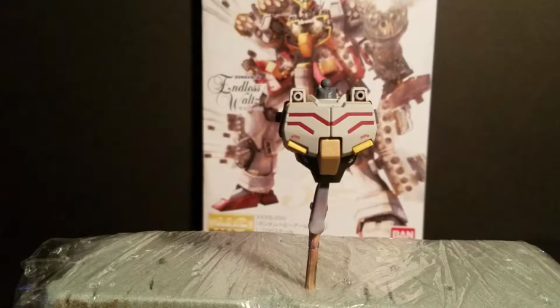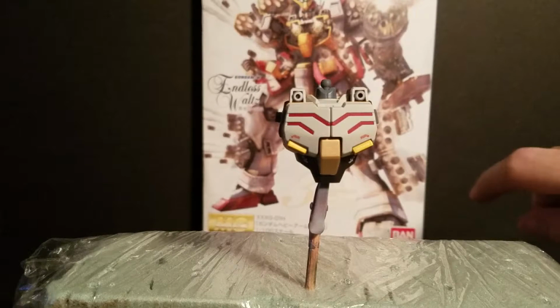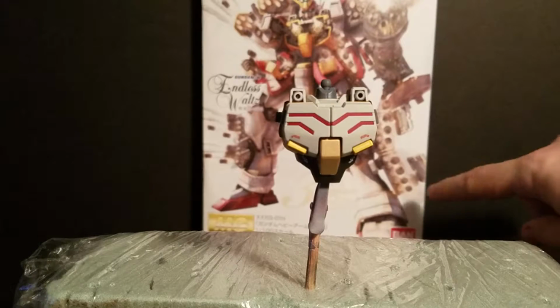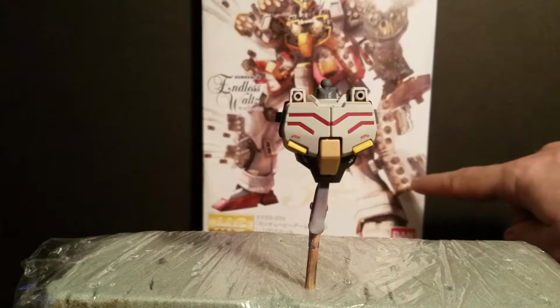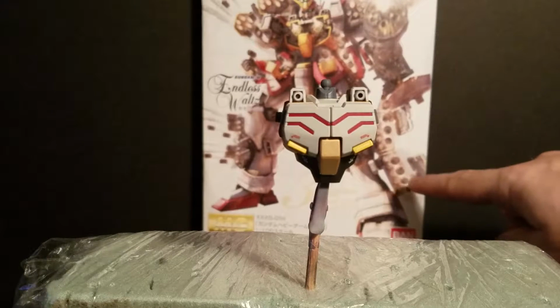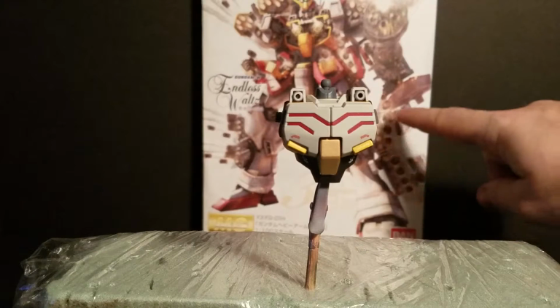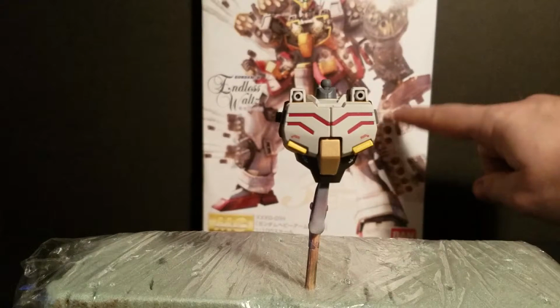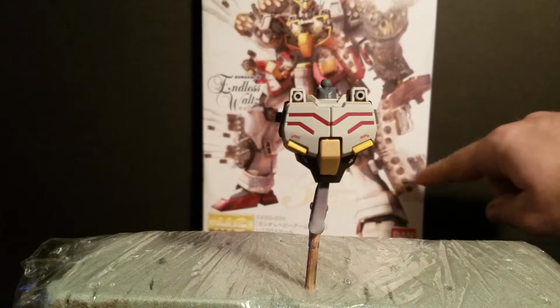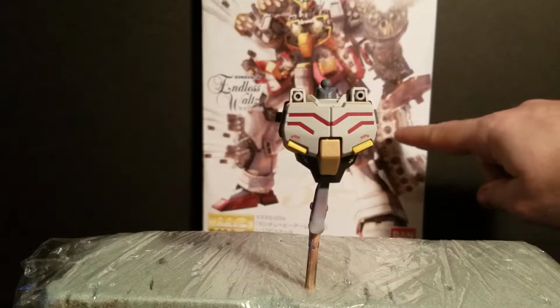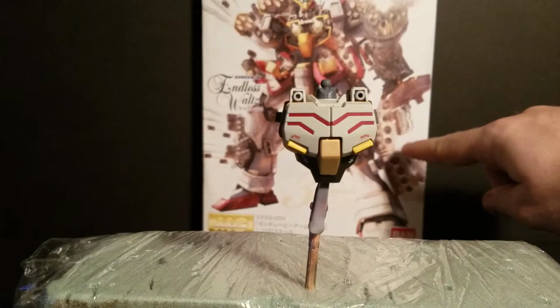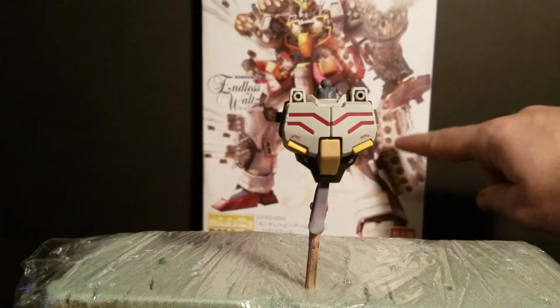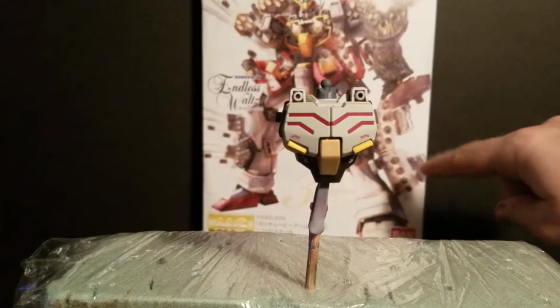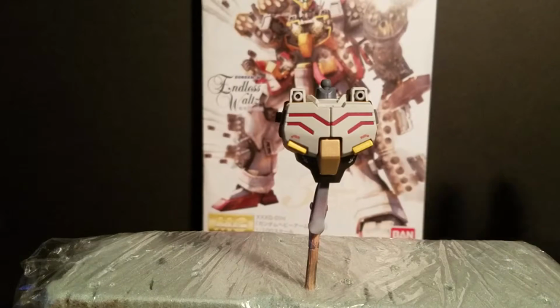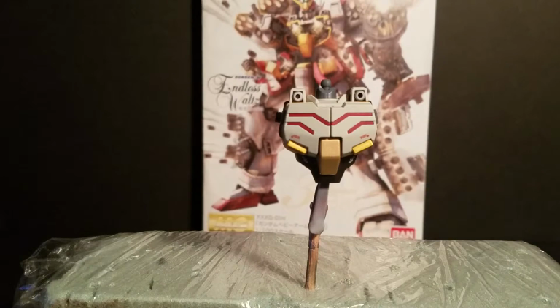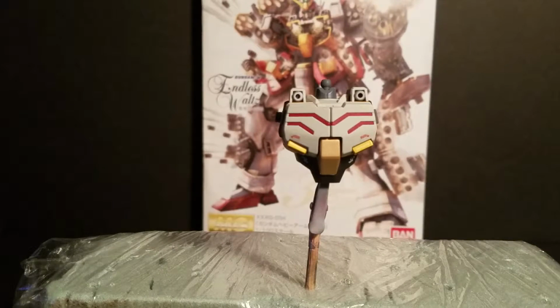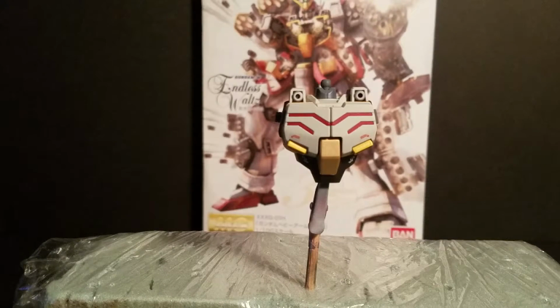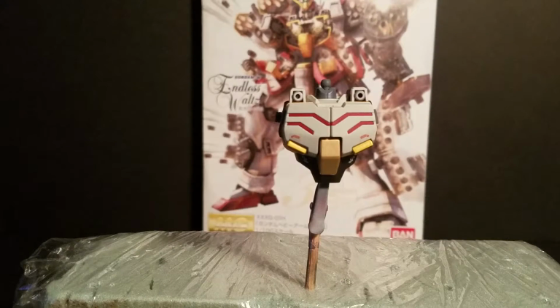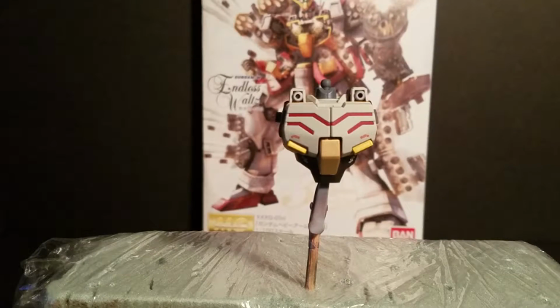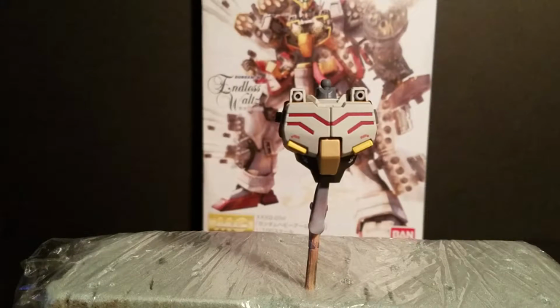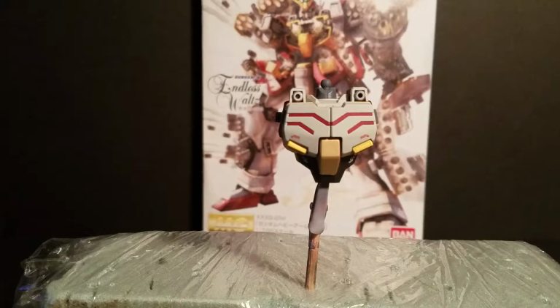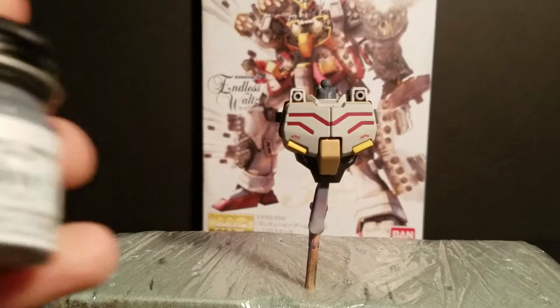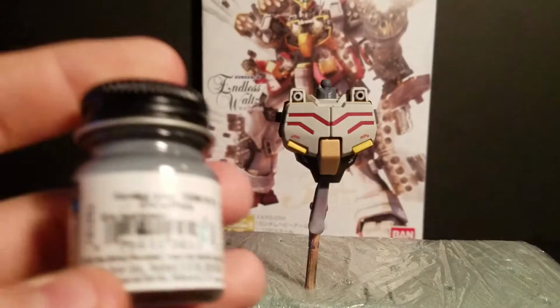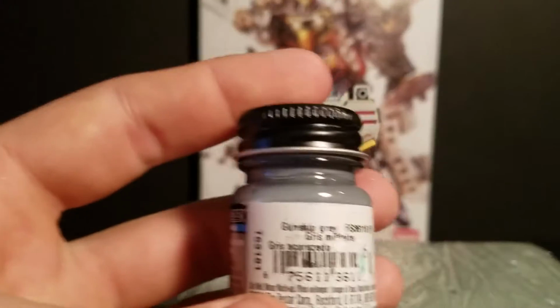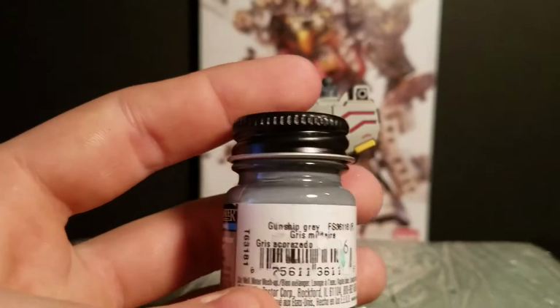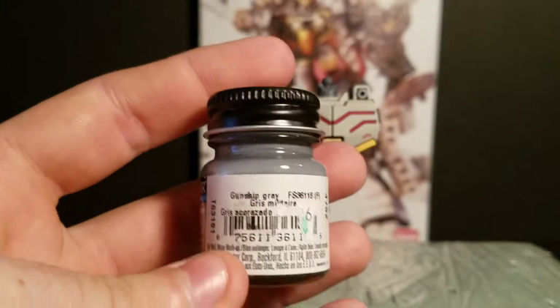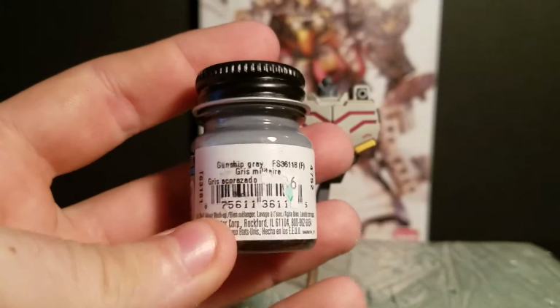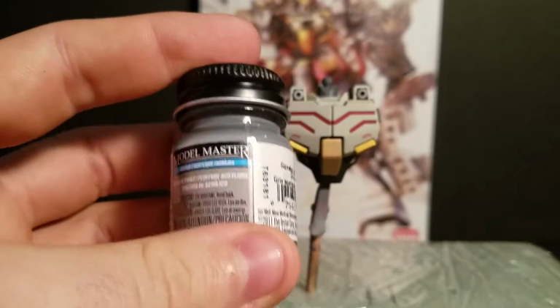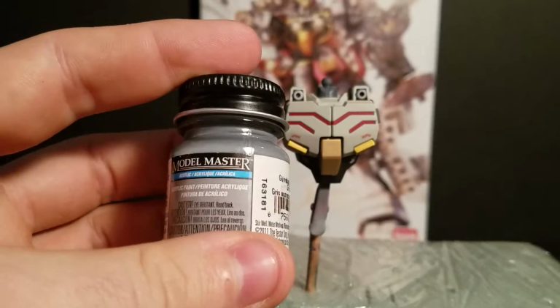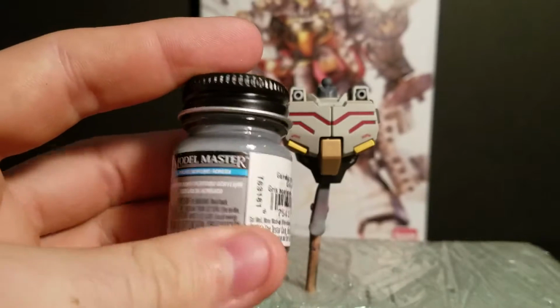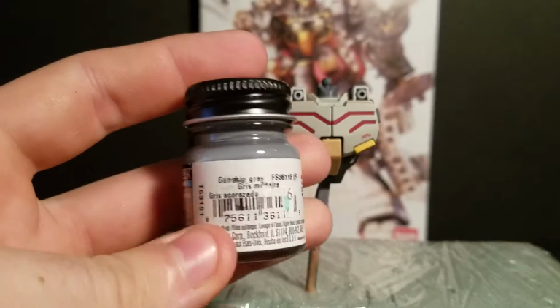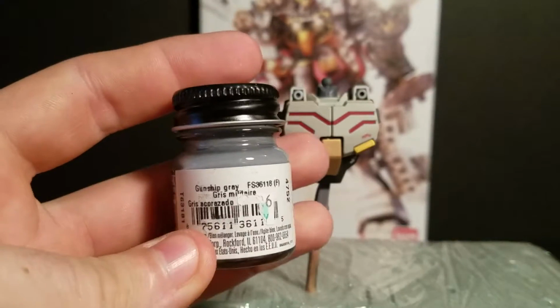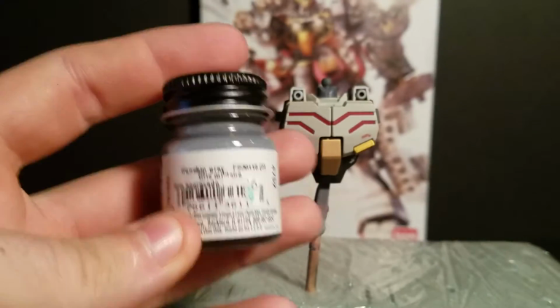You can see over here what I'm going to do on his missile pods on the side of his legs. I wanted a different shade of gray, so I'm using this dark gunship gray — Model Masters gunship gray.